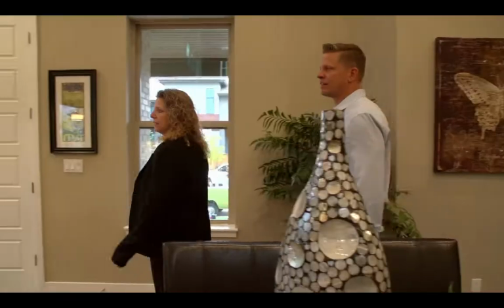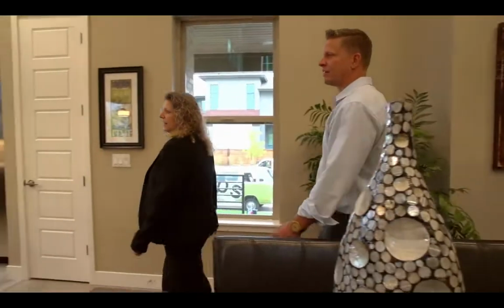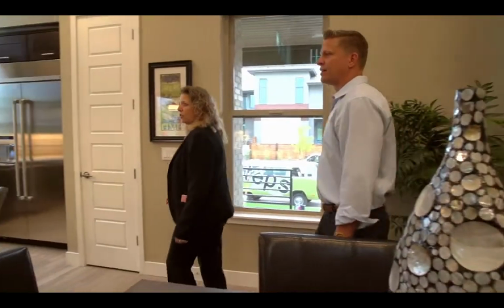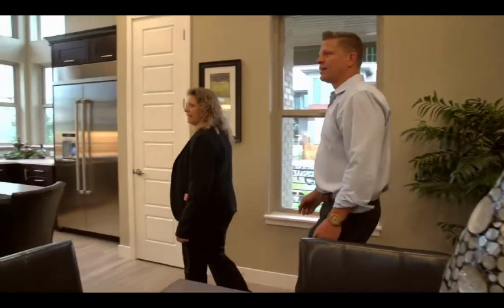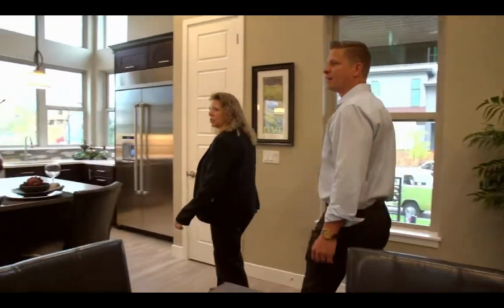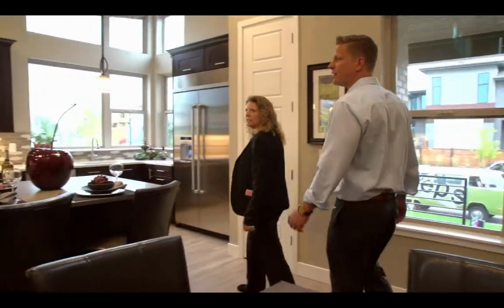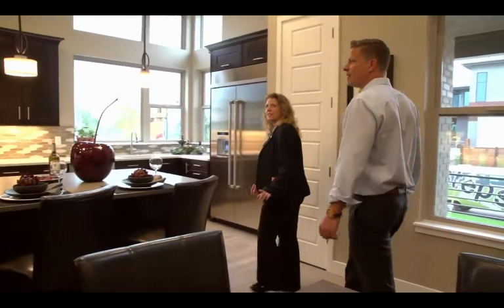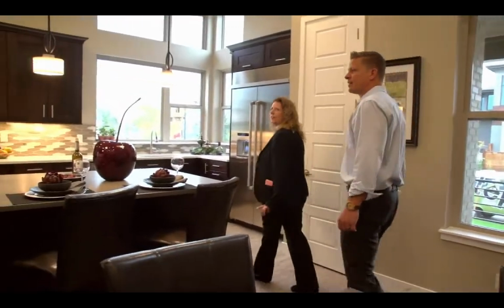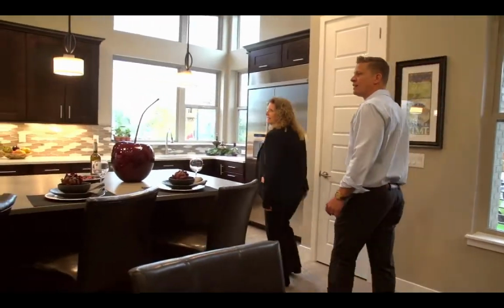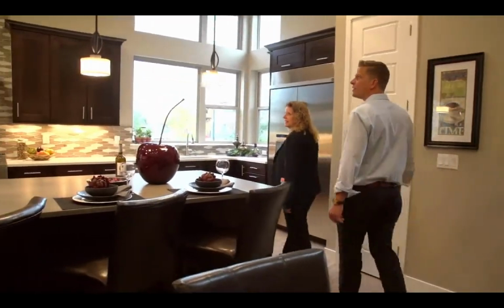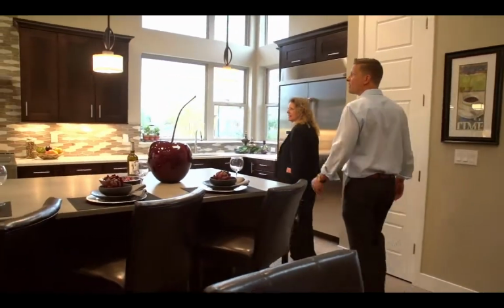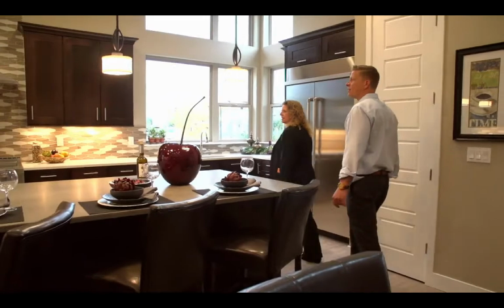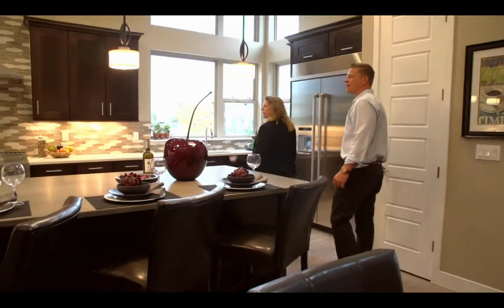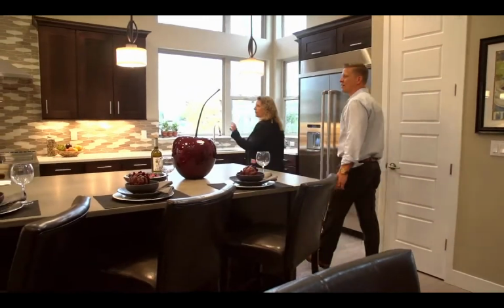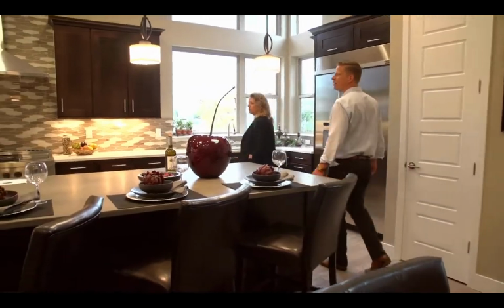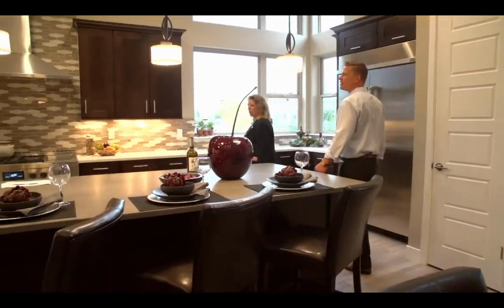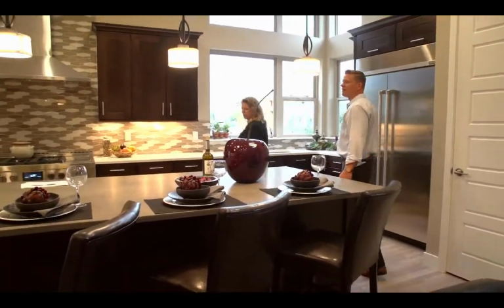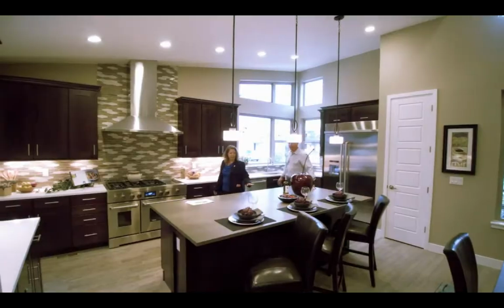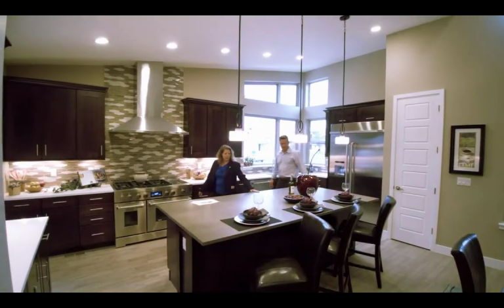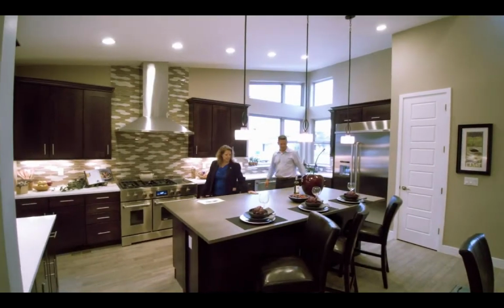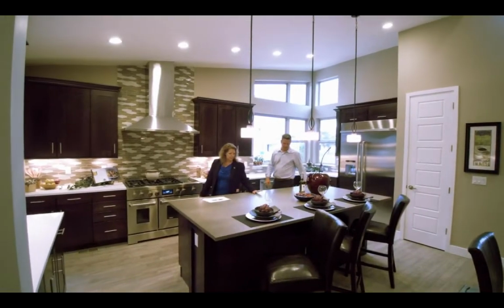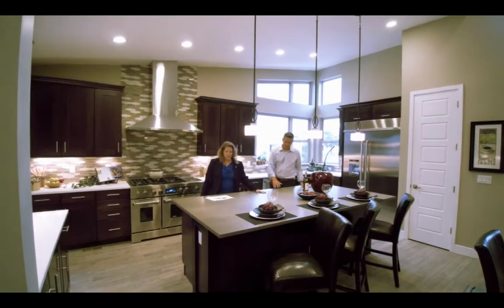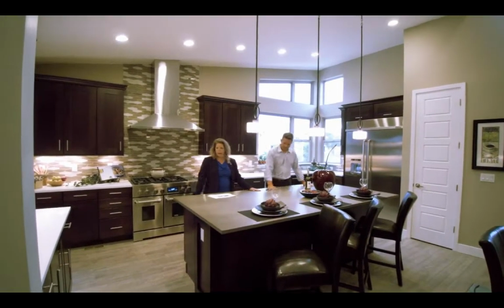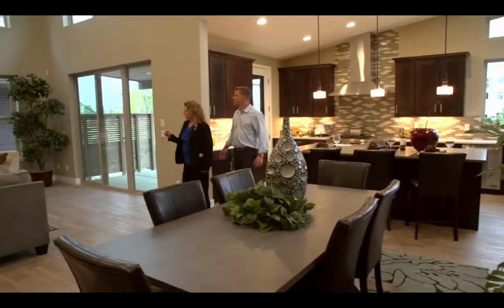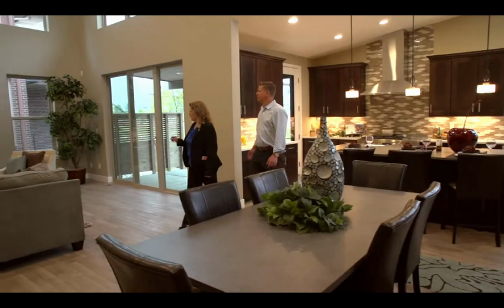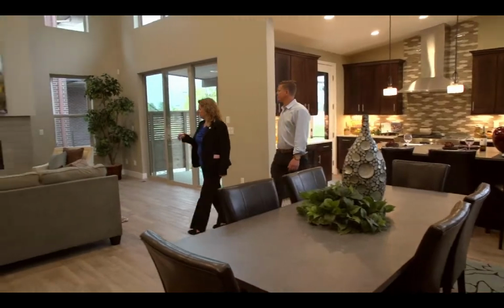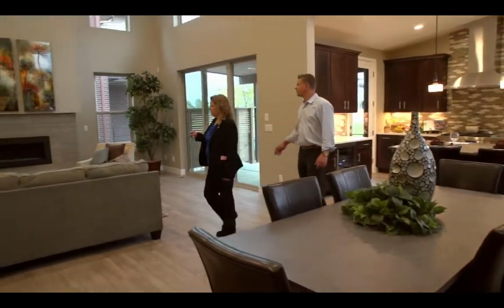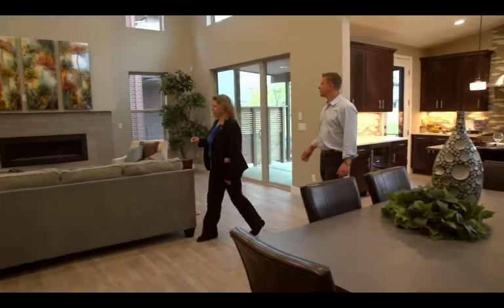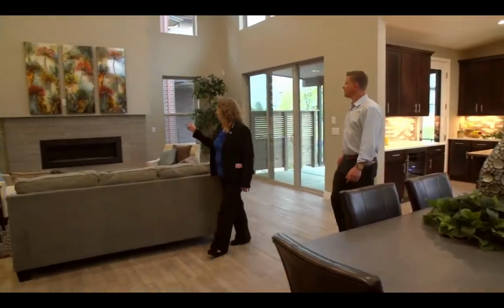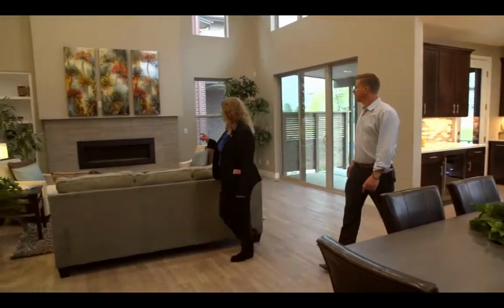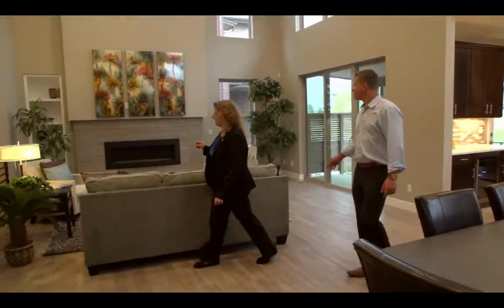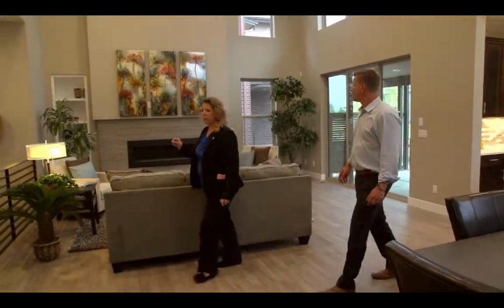It has the gourmet kitchen, 17-foot high ceilings, skip trowel finishes on the walls. The center island is a cemented countertop. Here's the living area space with that beautiful linear fireplace.